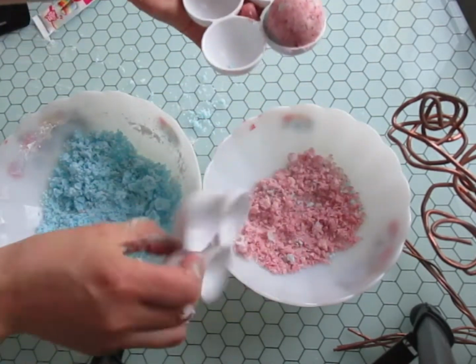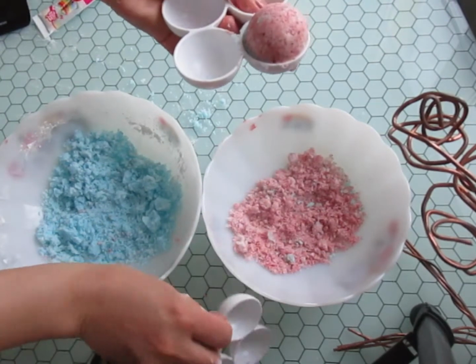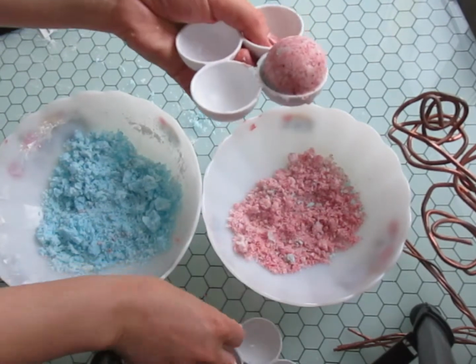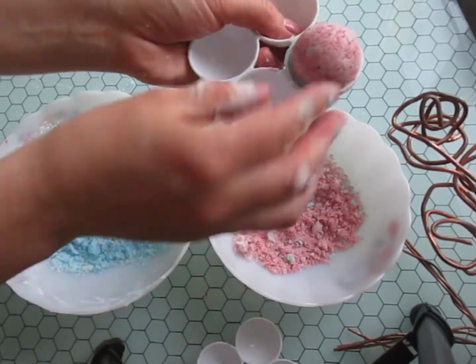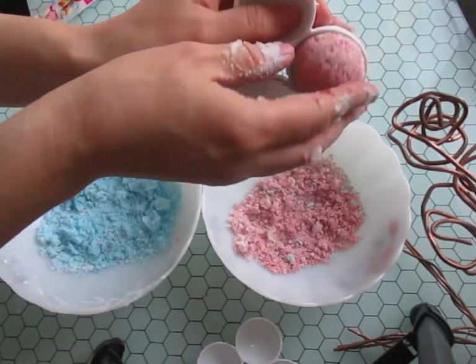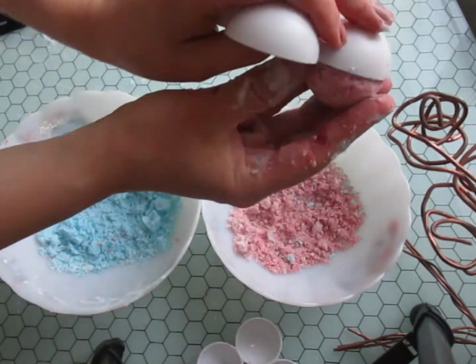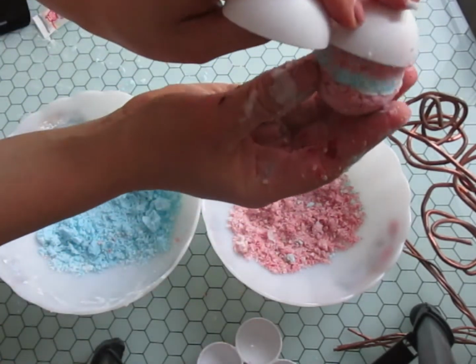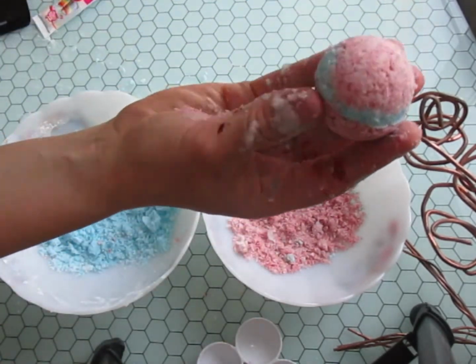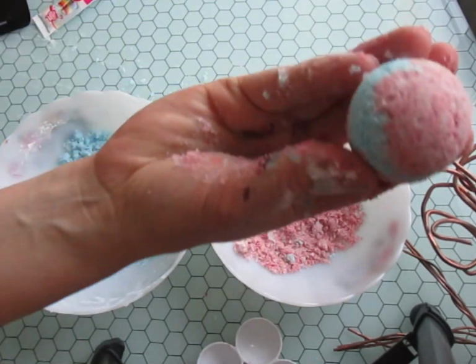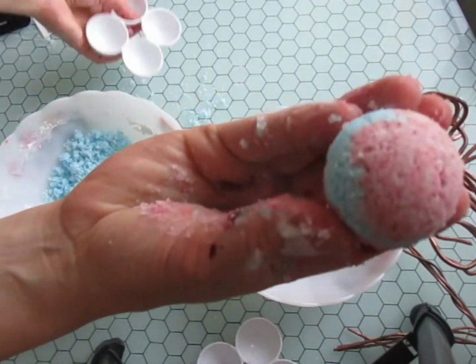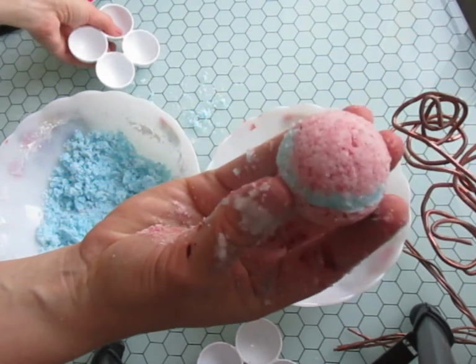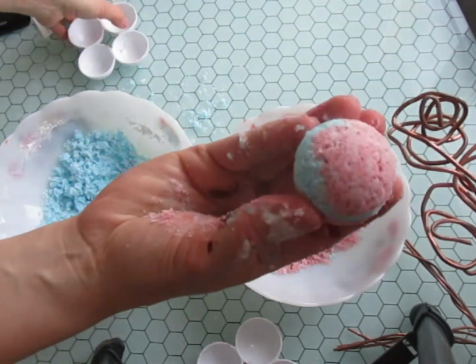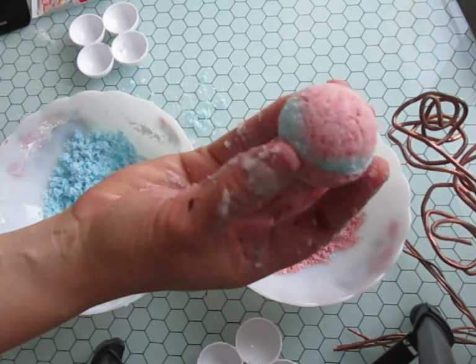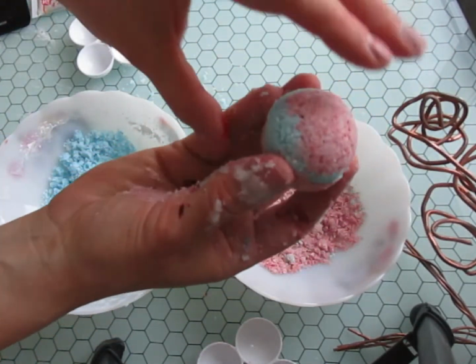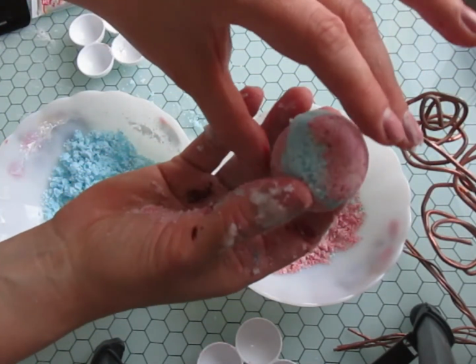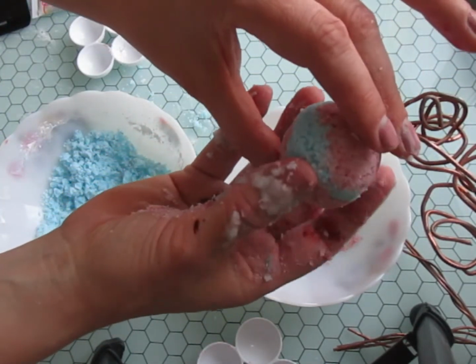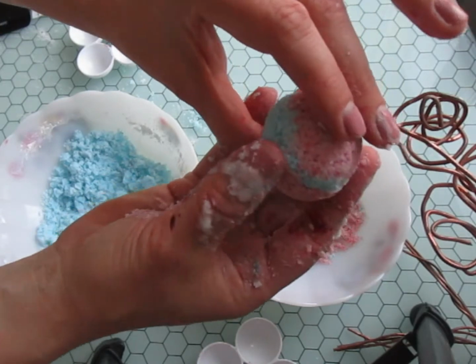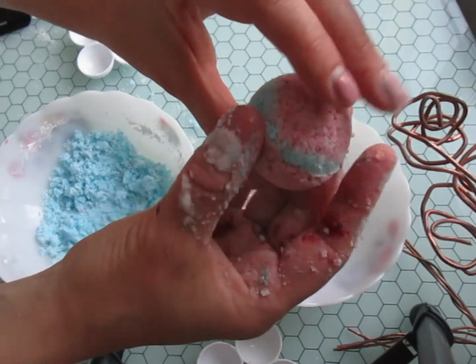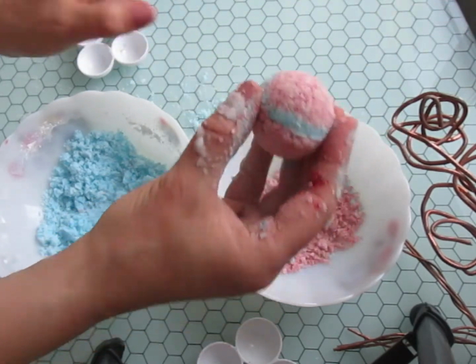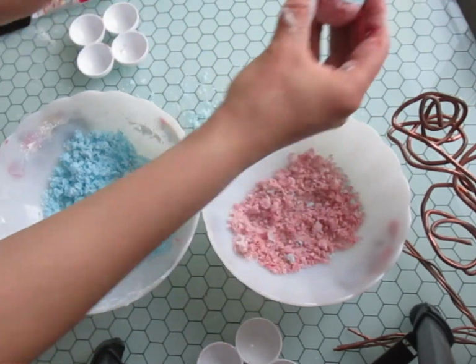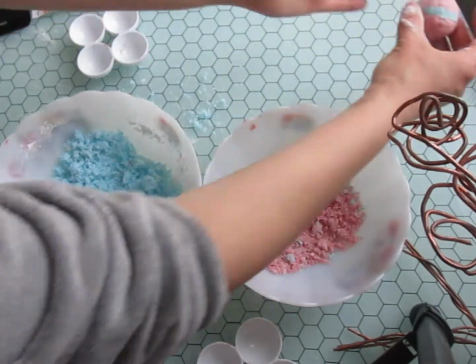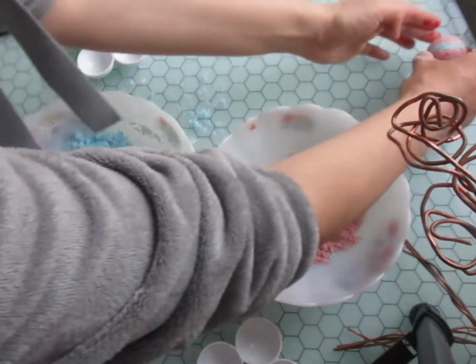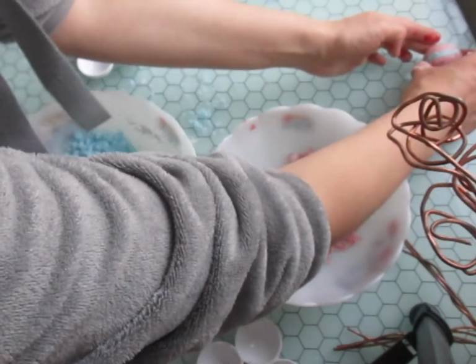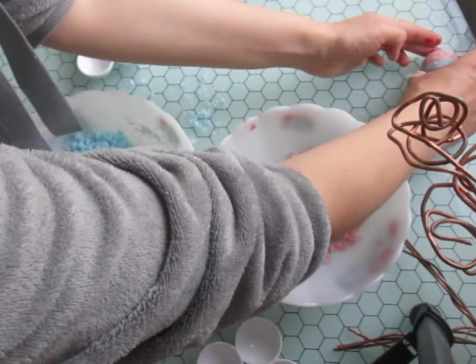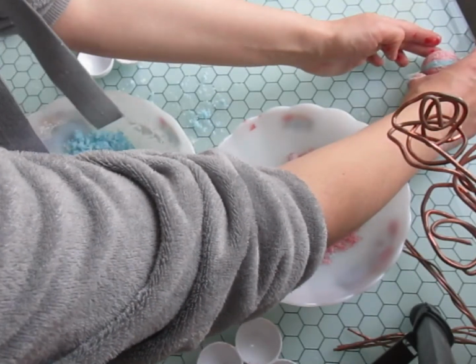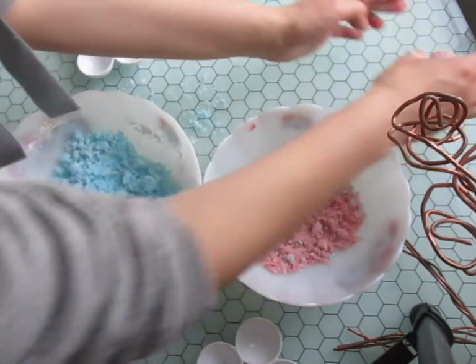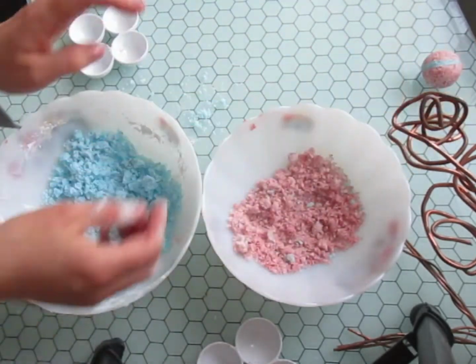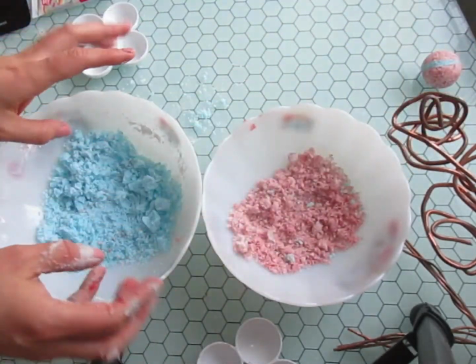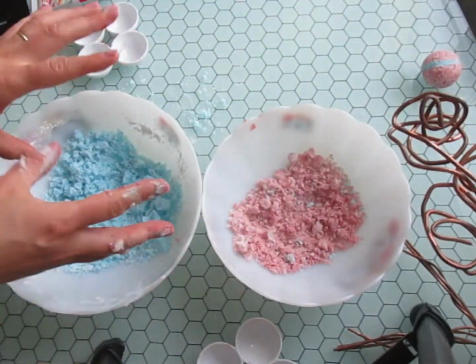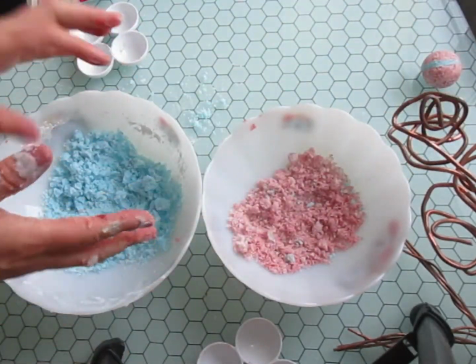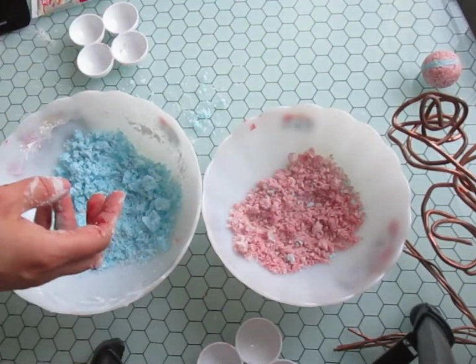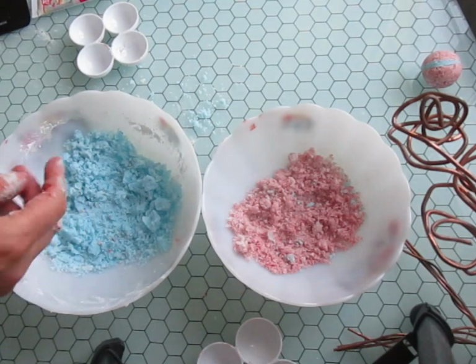And now we're getting the bomb out of the mold. I'm going to press it together and continue with the rest of the product.